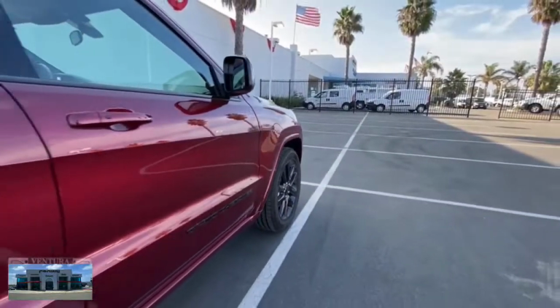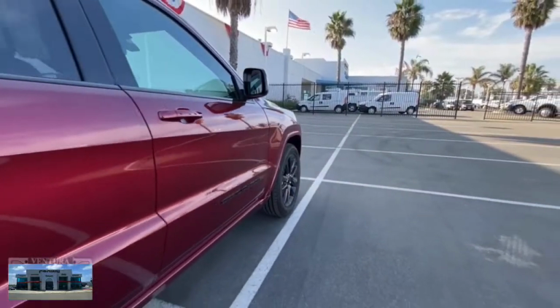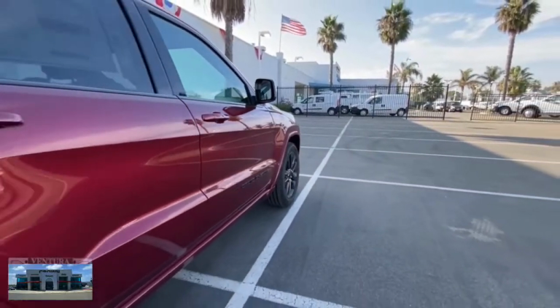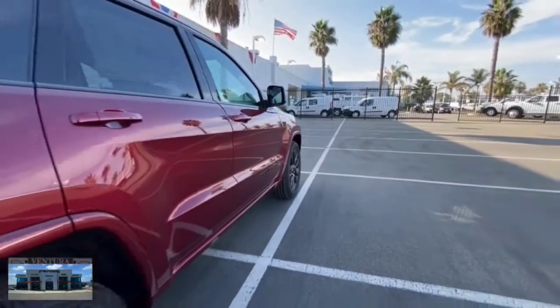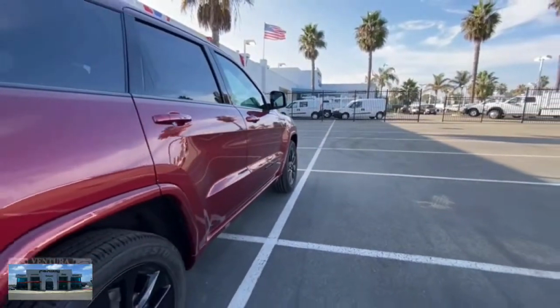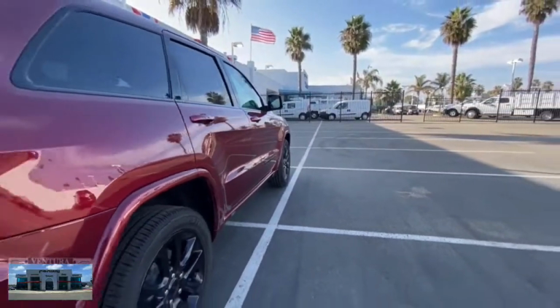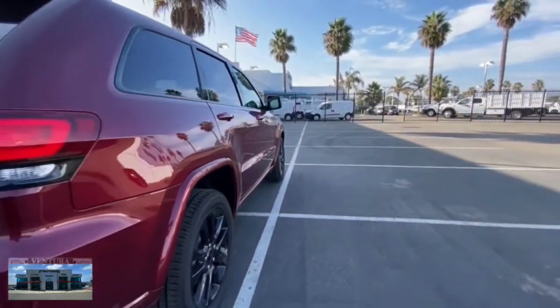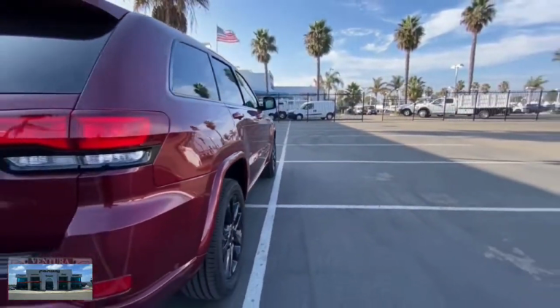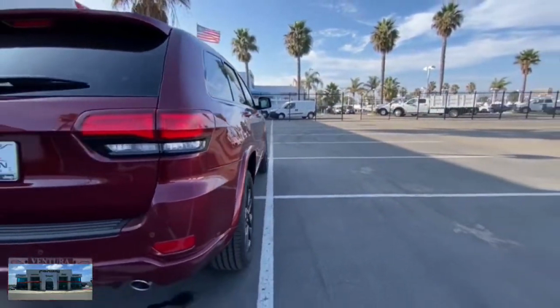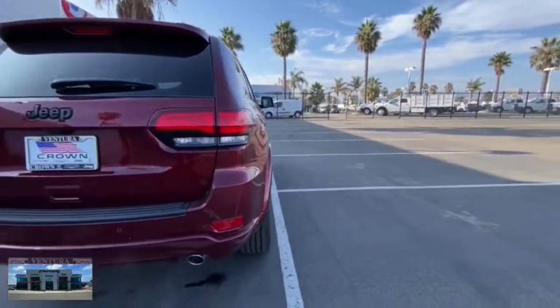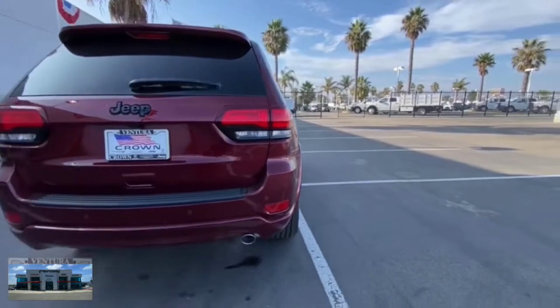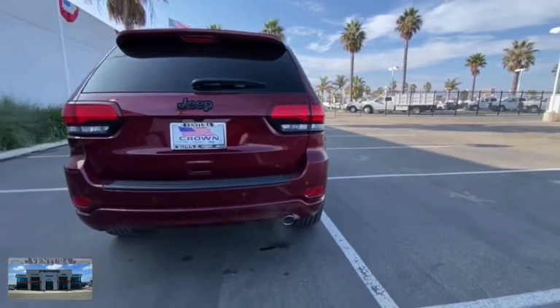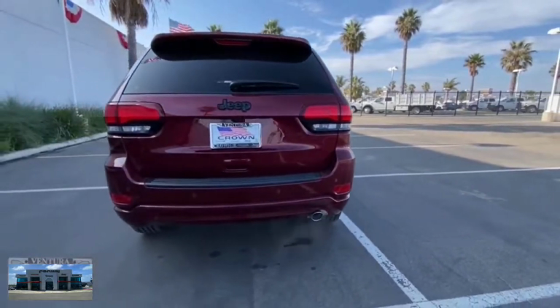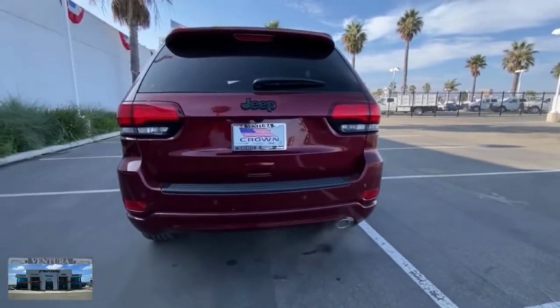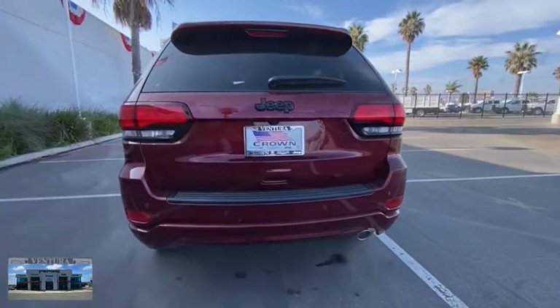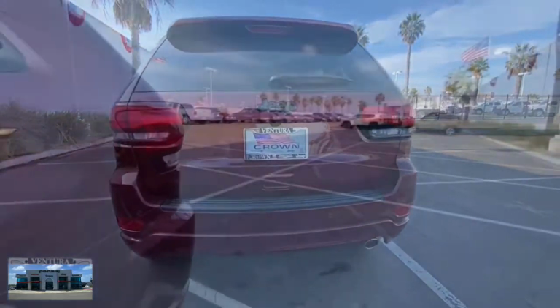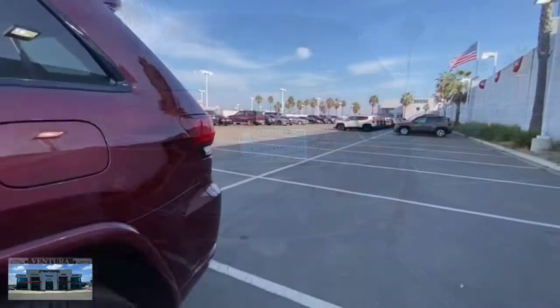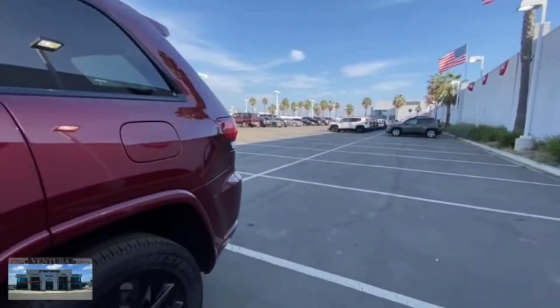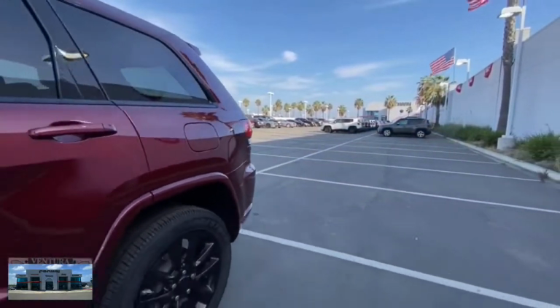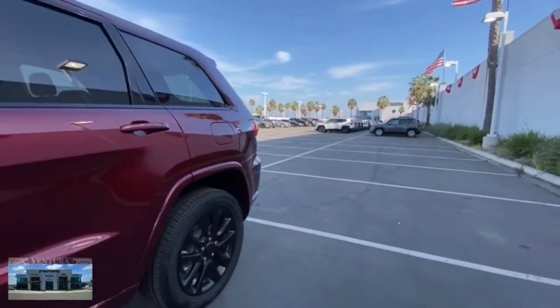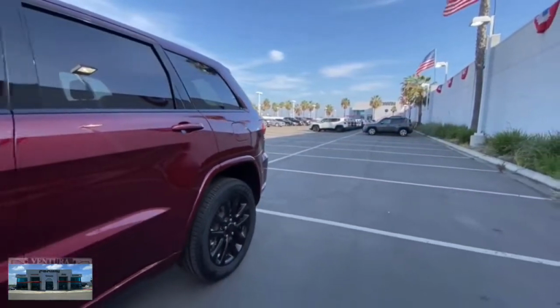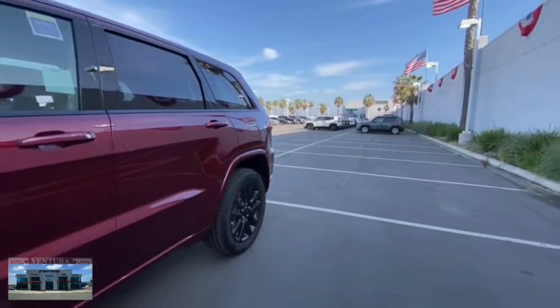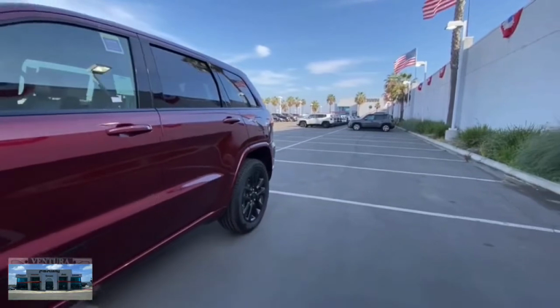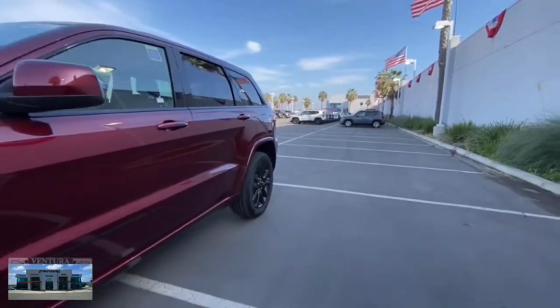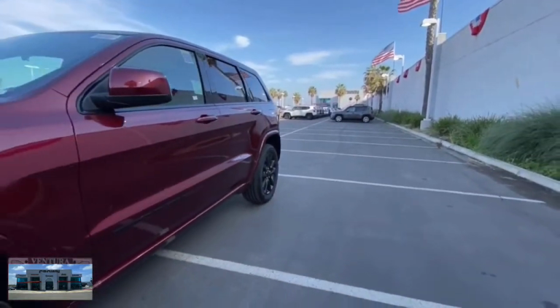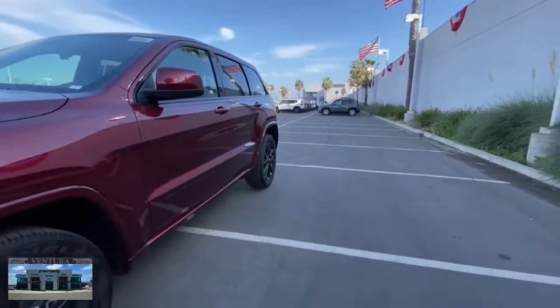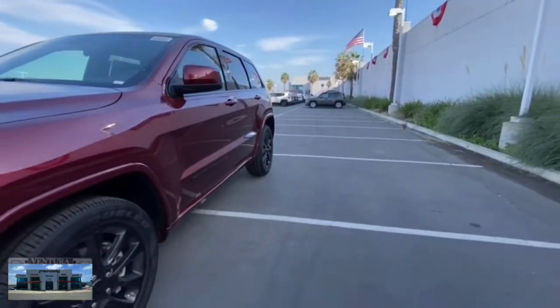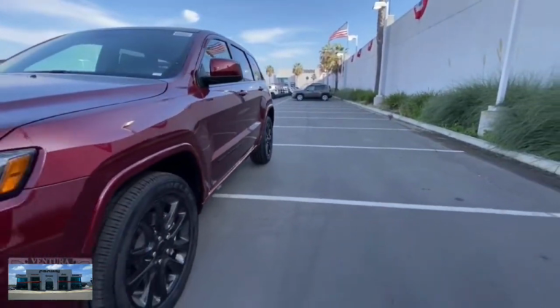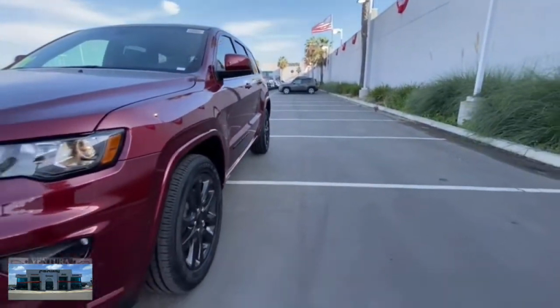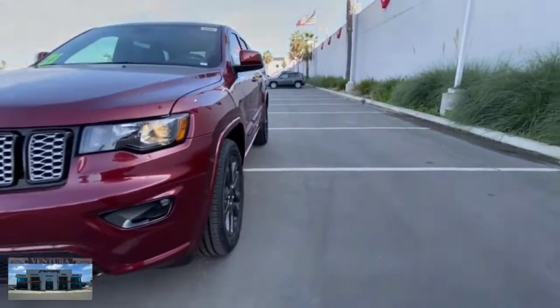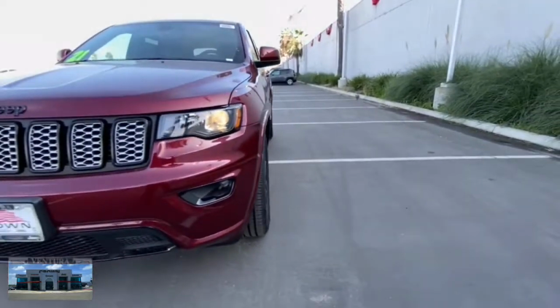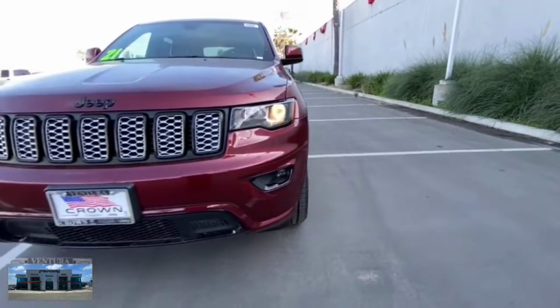Keyless entry, navigation system, backup camera, fog lamps, woodgrain interior trim, keyless start, heated mirrors, satellite radio, blind spot monitor, aluminum wheels.